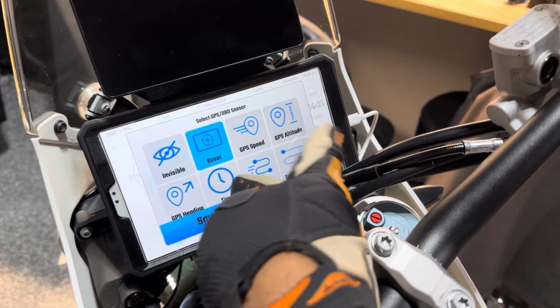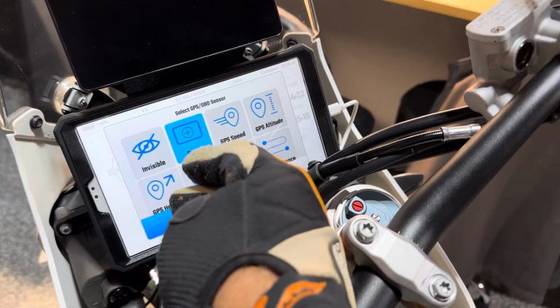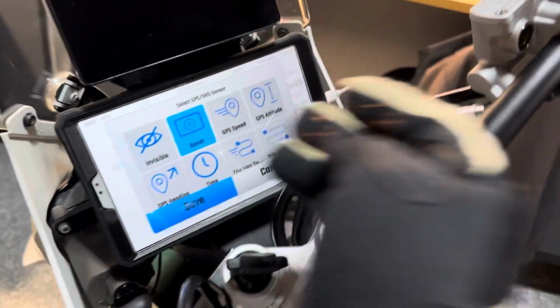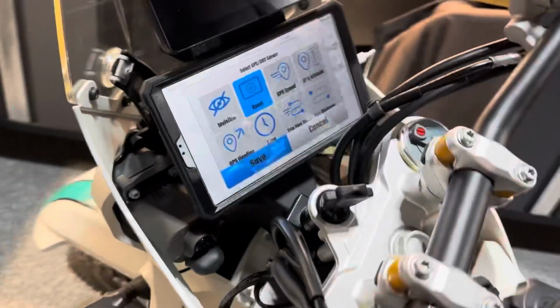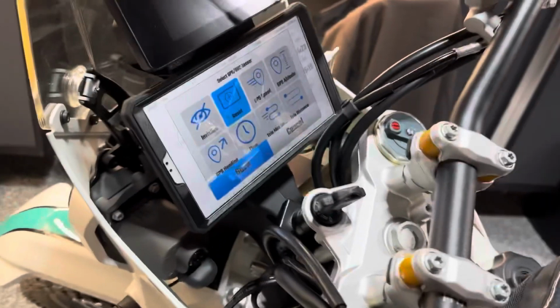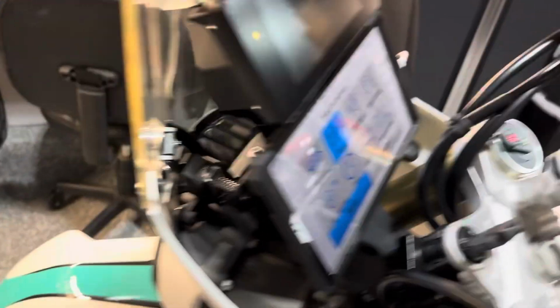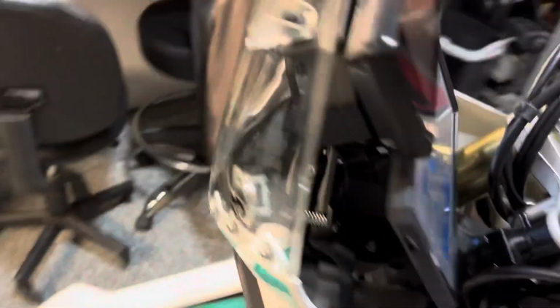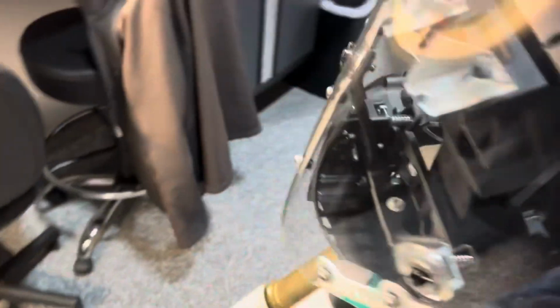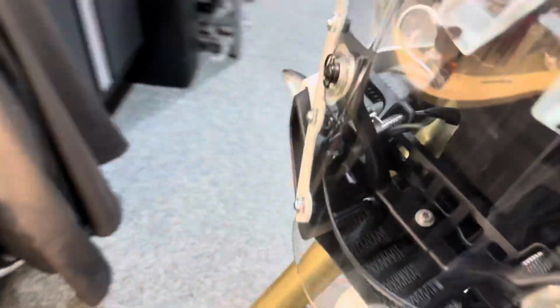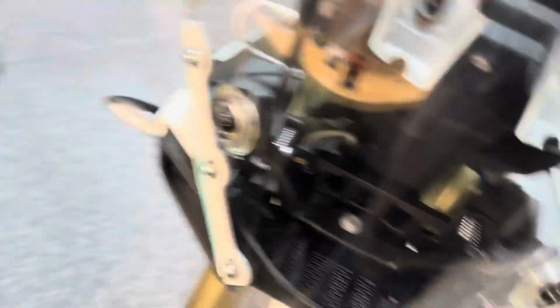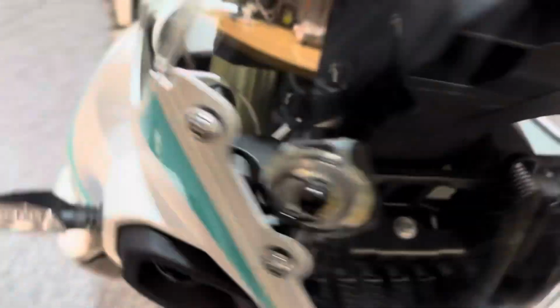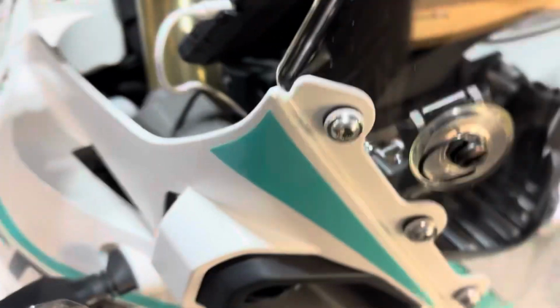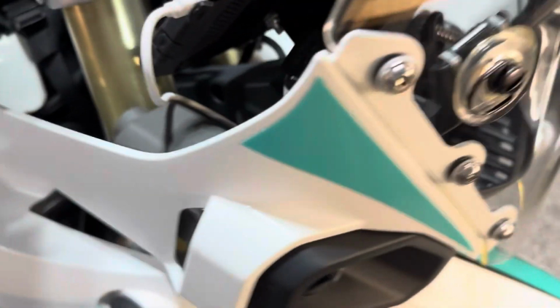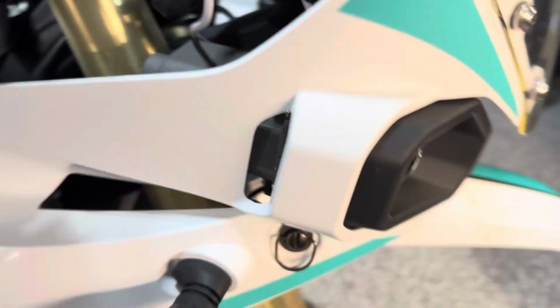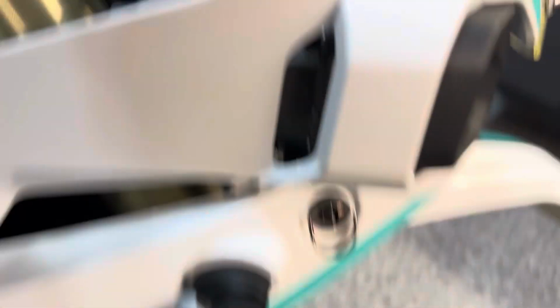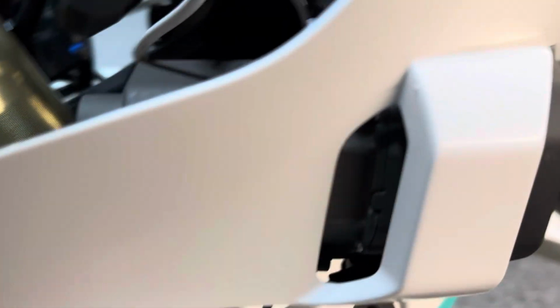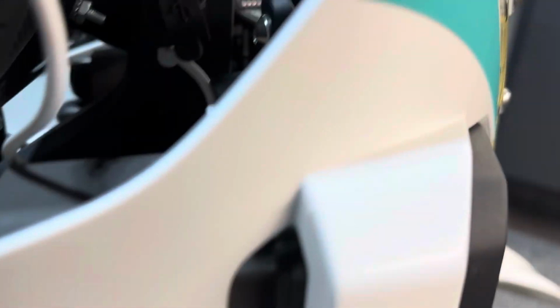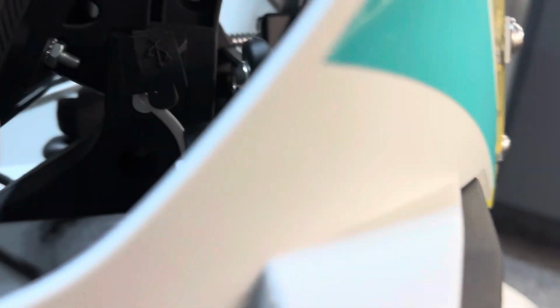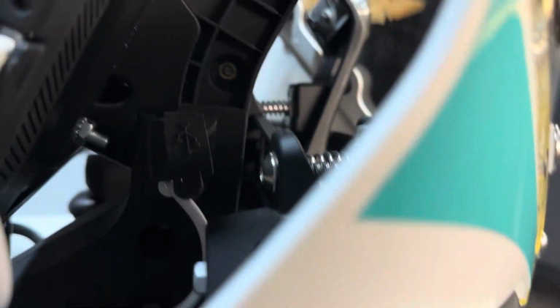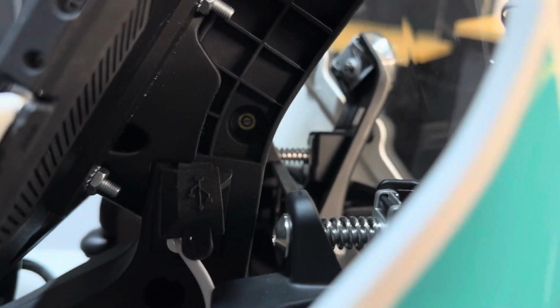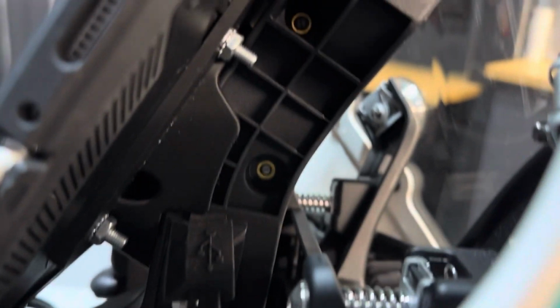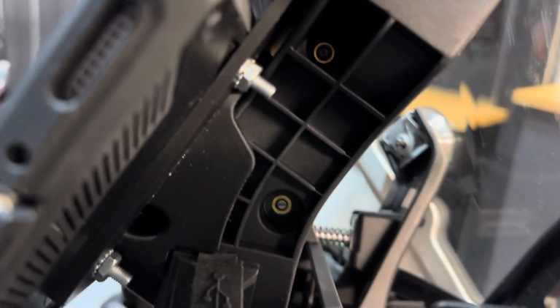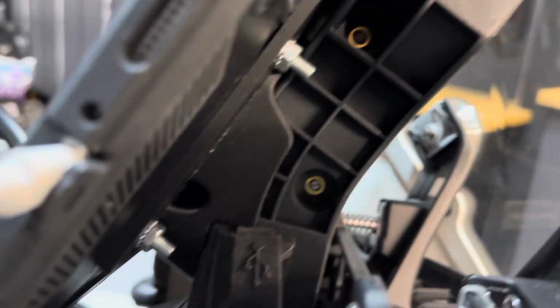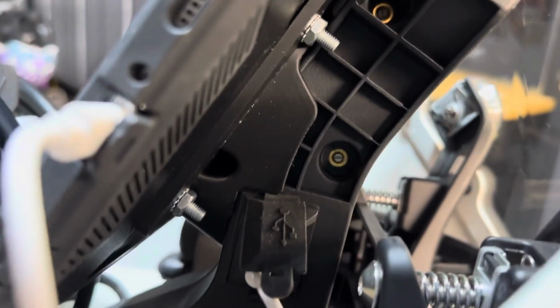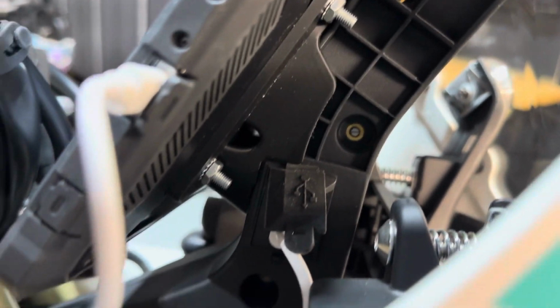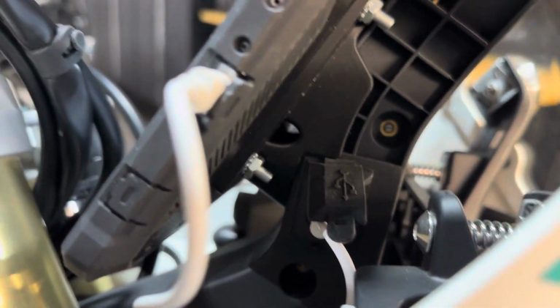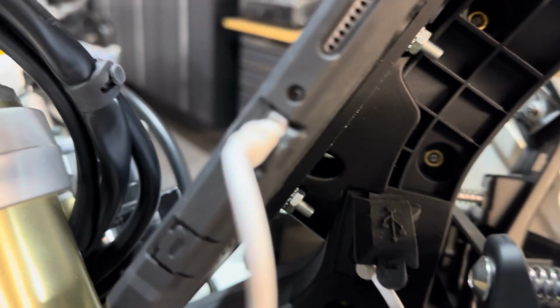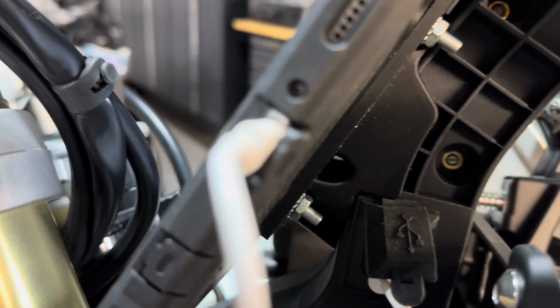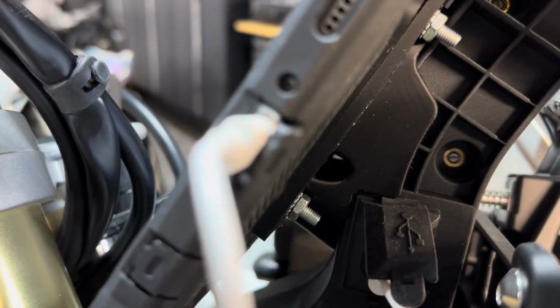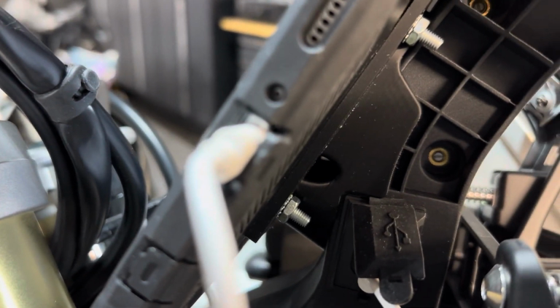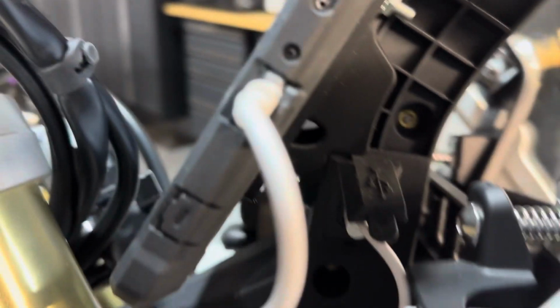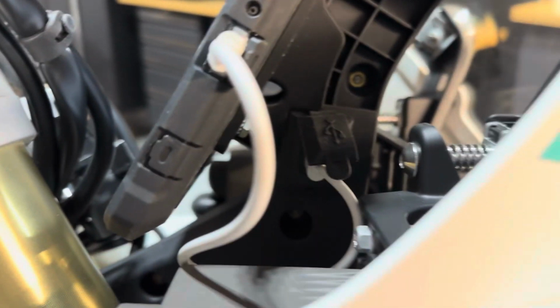Looks like it works pretty nice. Also, you're able to plug in over here on the other side from your USB point — plug the wire in here to the side of the tablet.